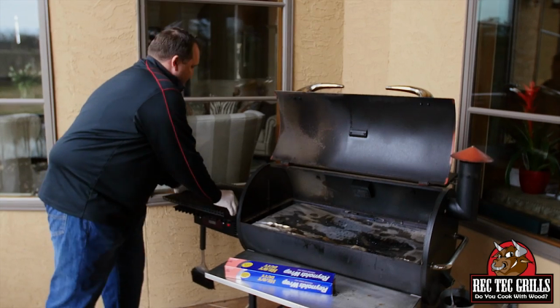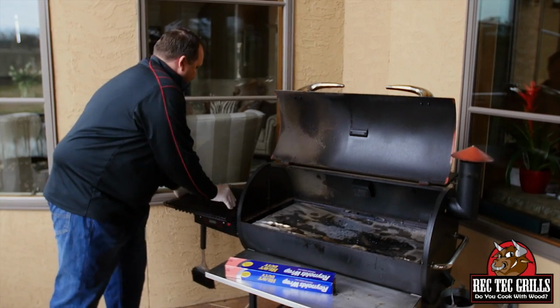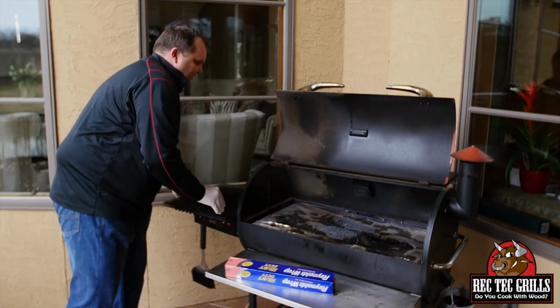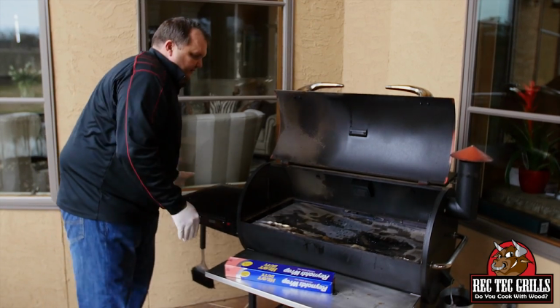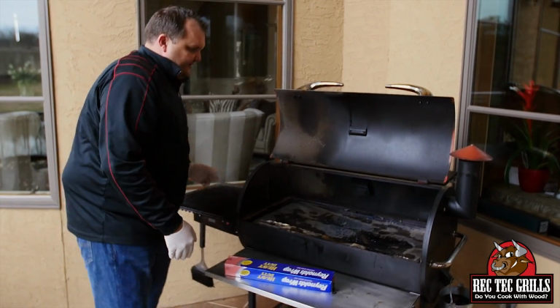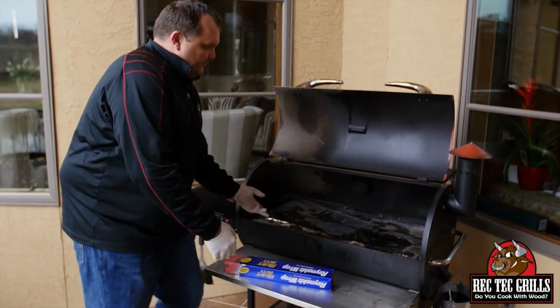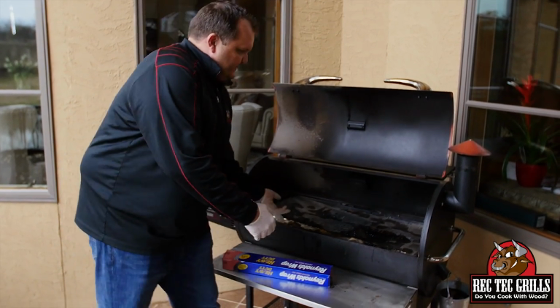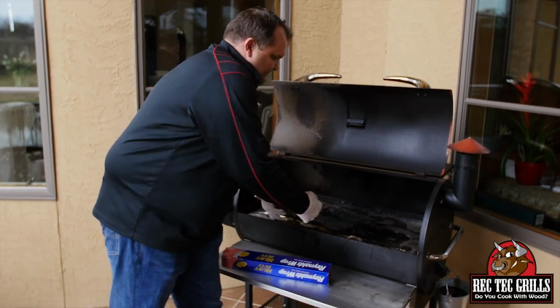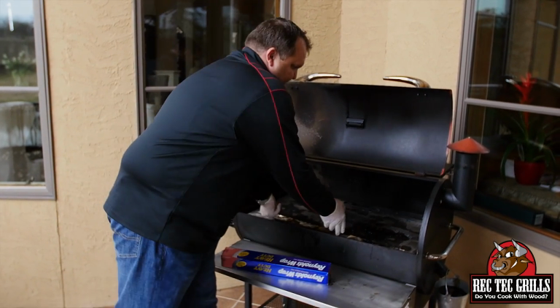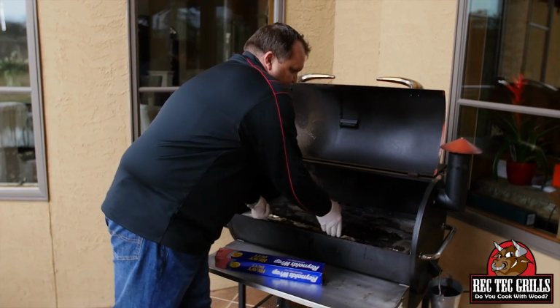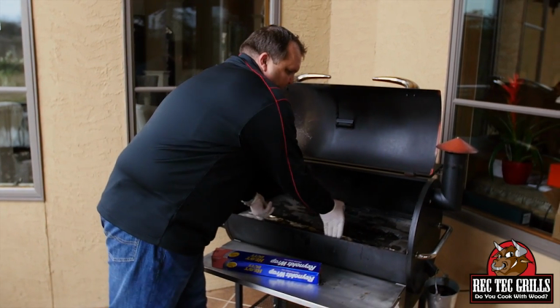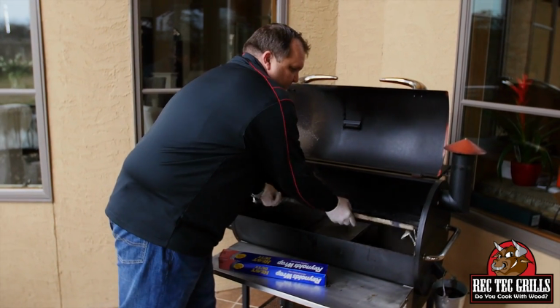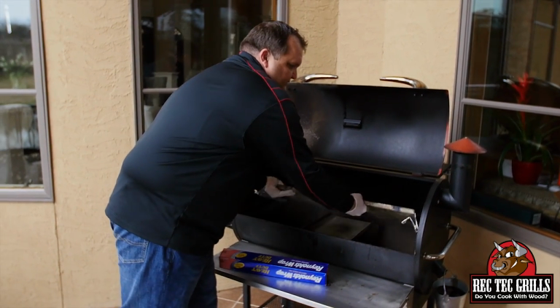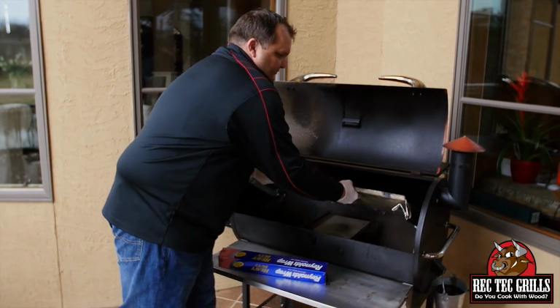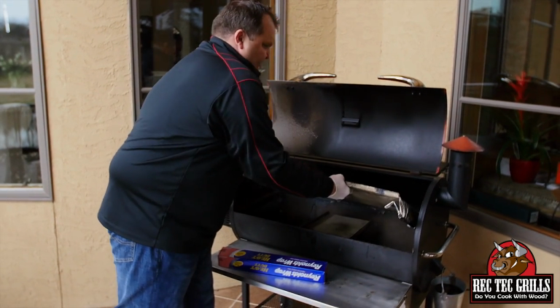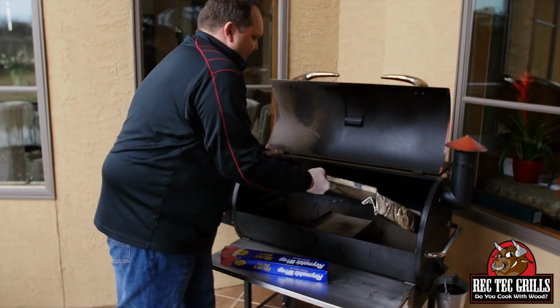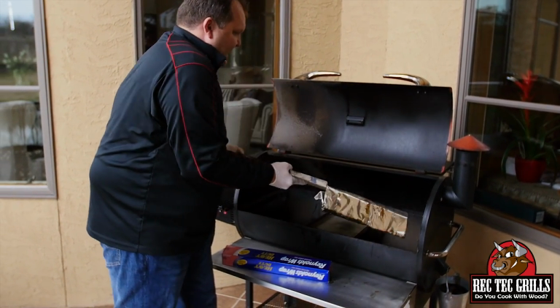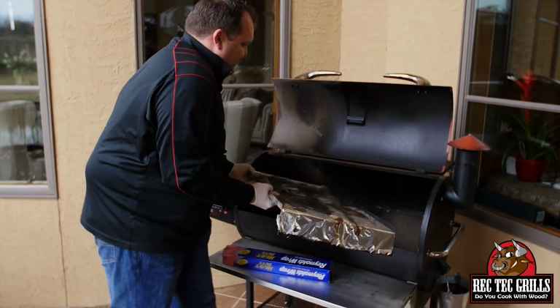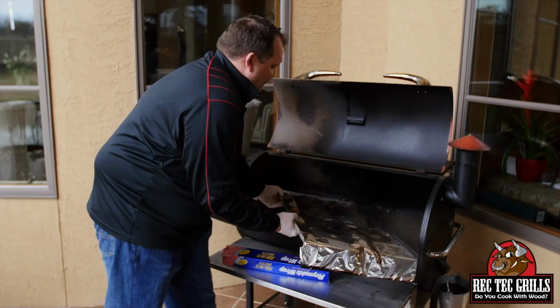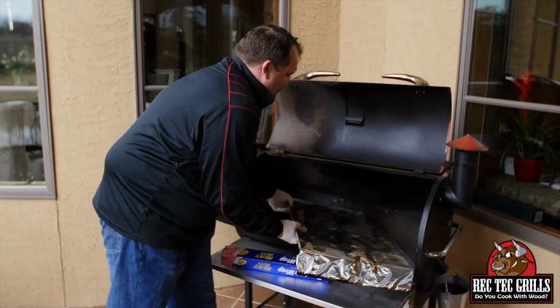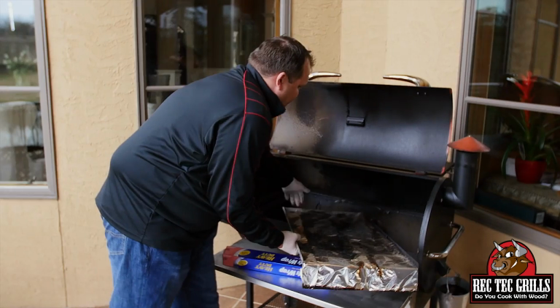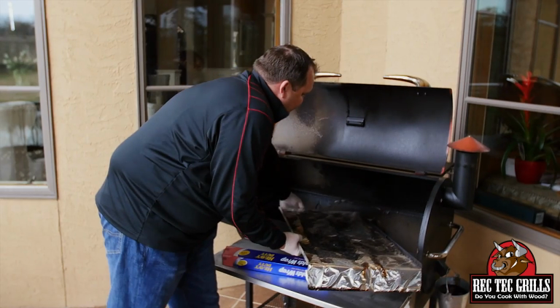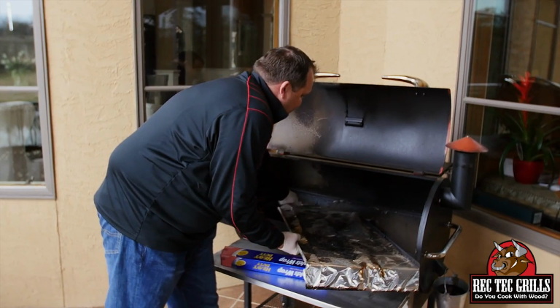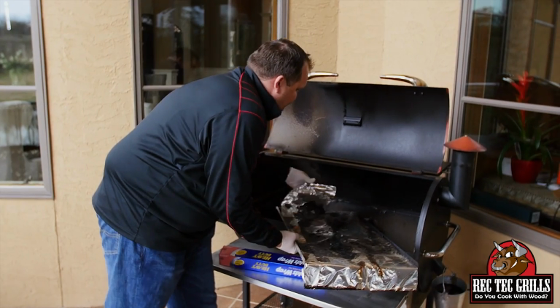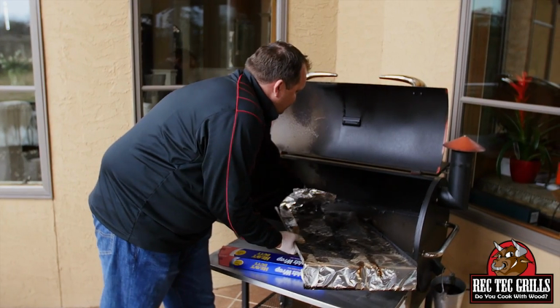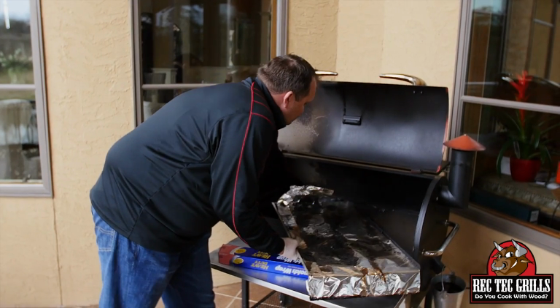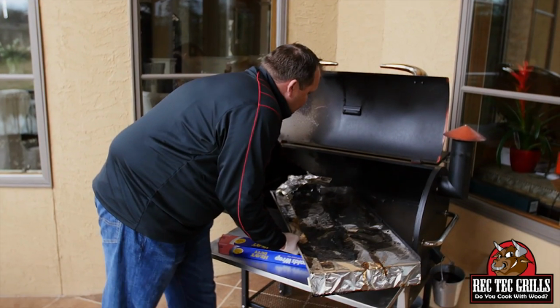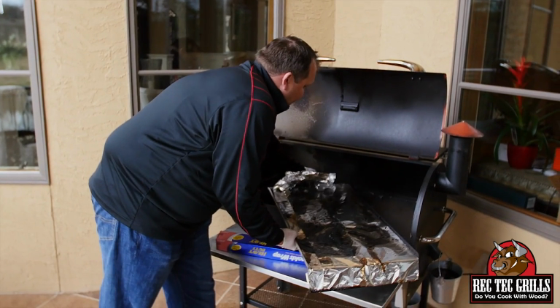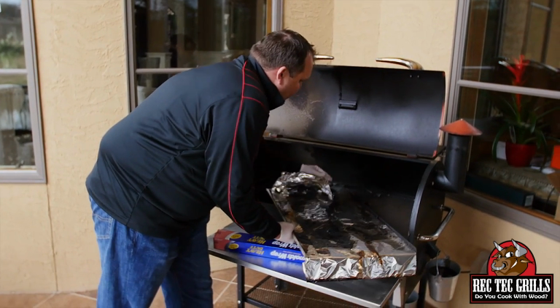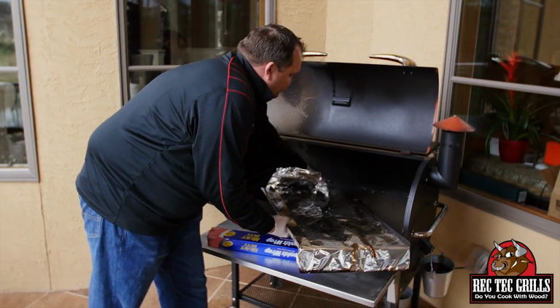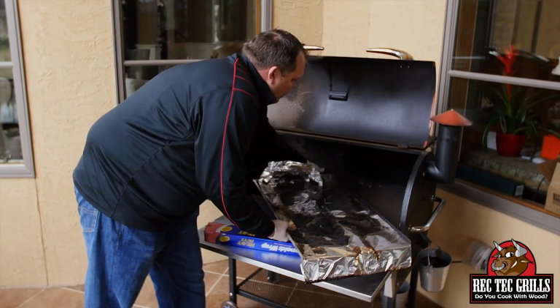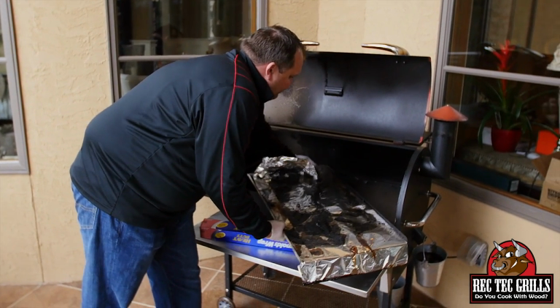Take your grates off like so. Take it out. Set yourself like this. Take the old foil off.